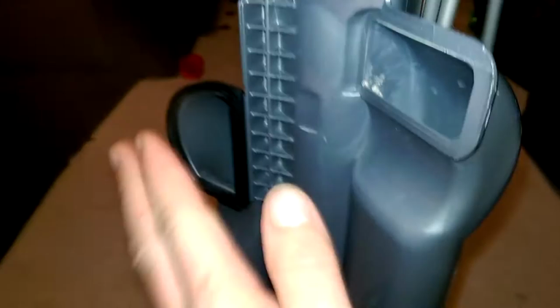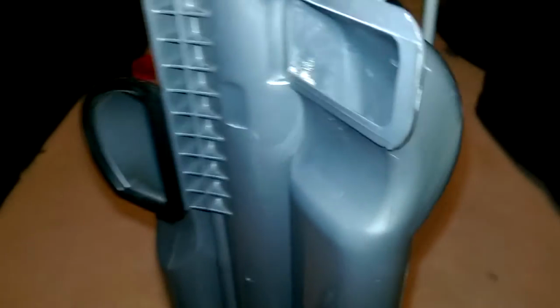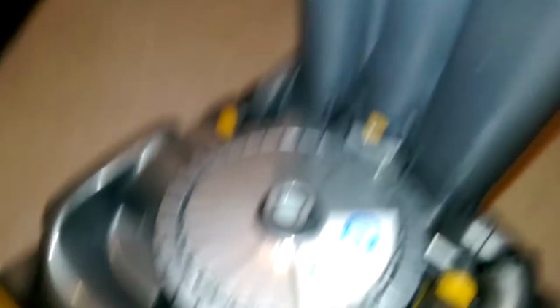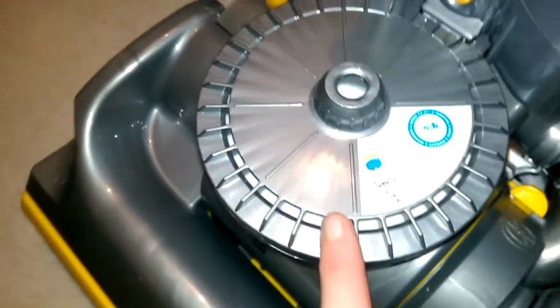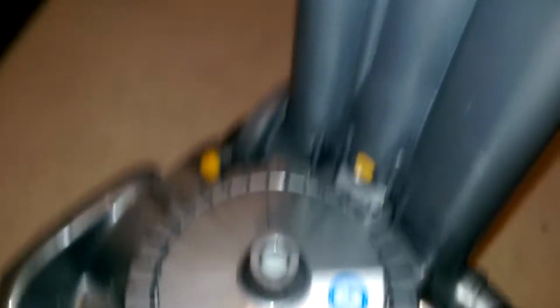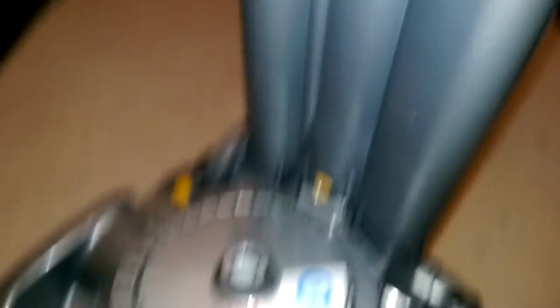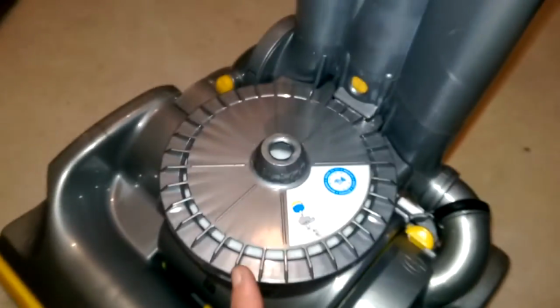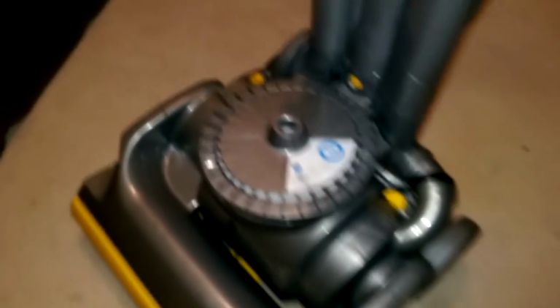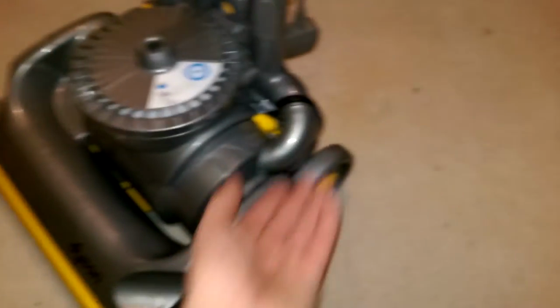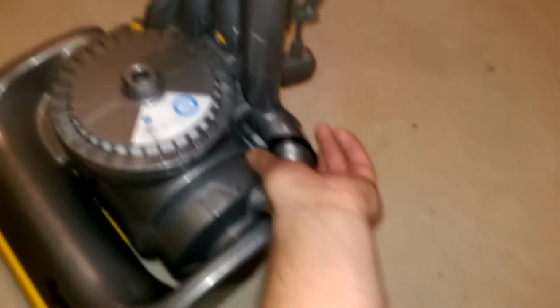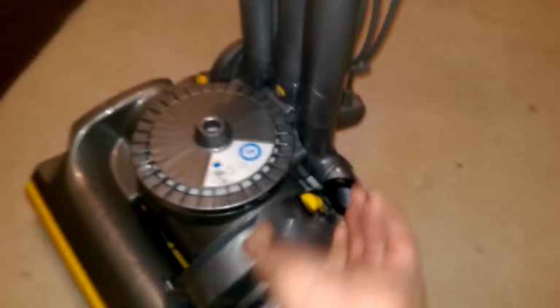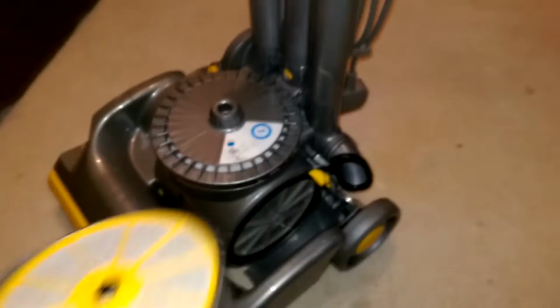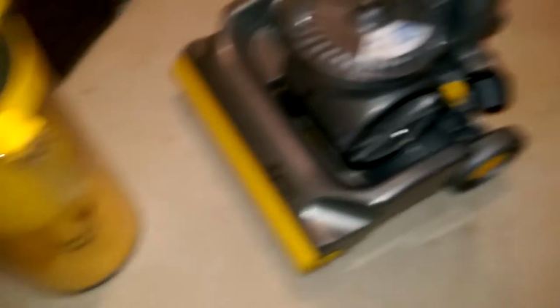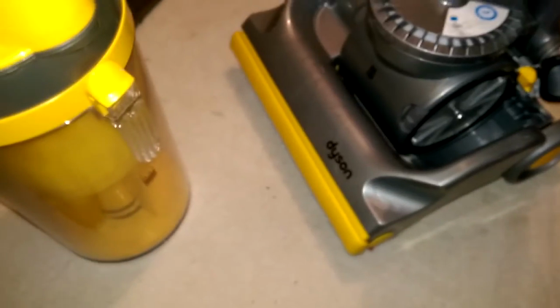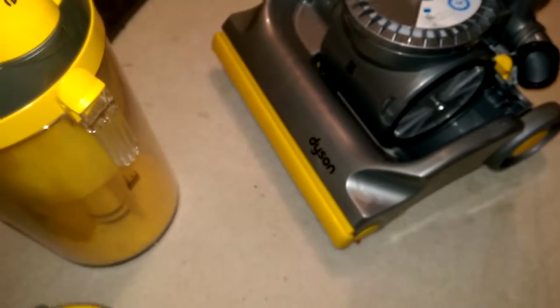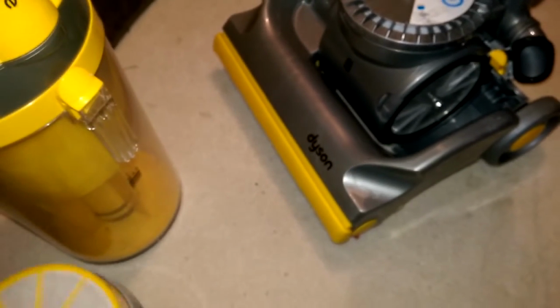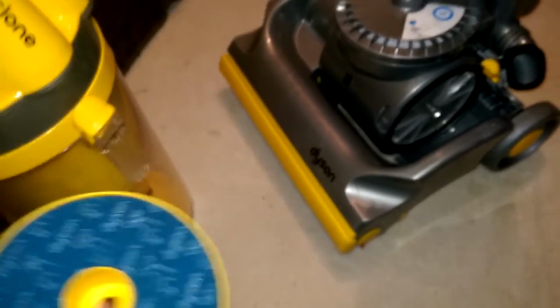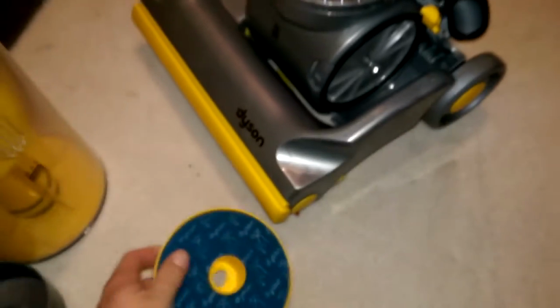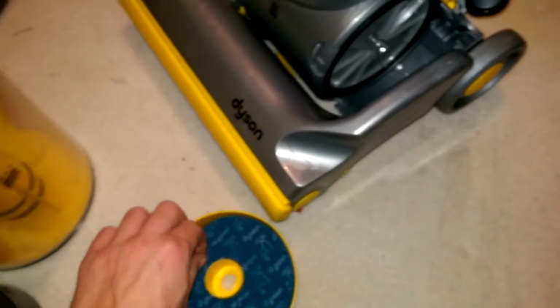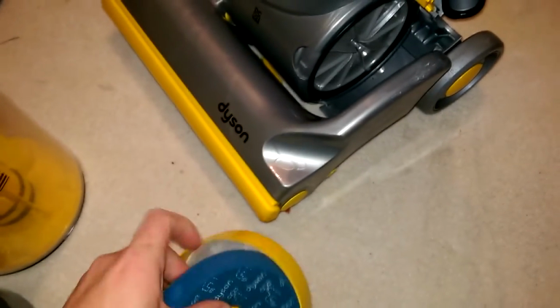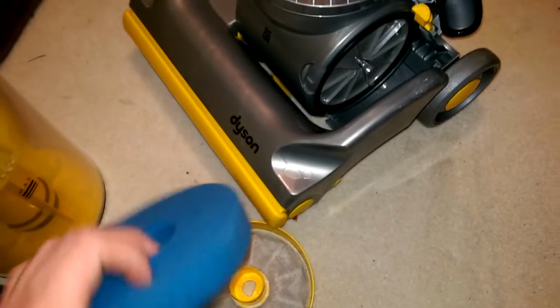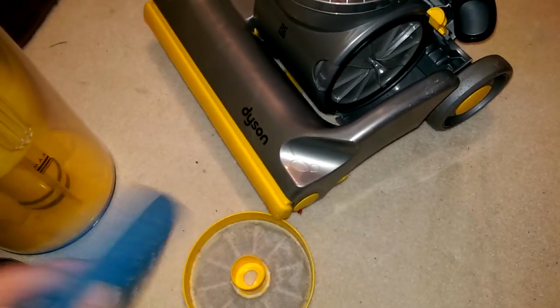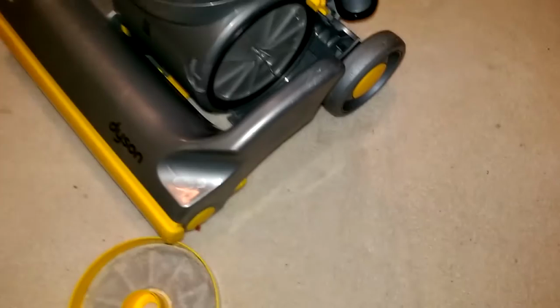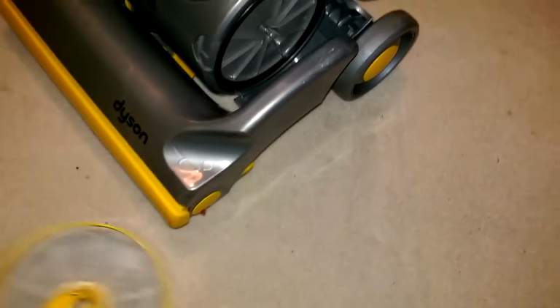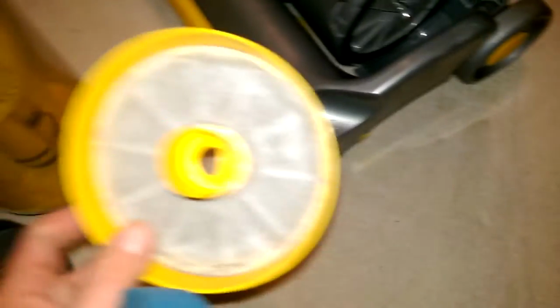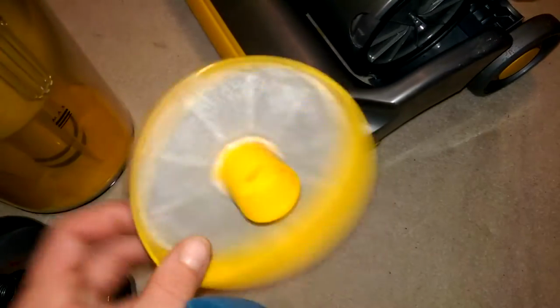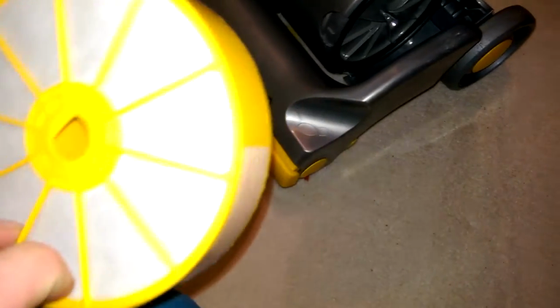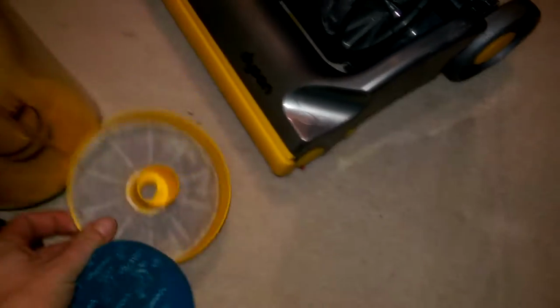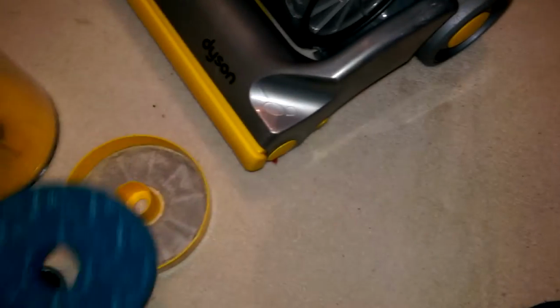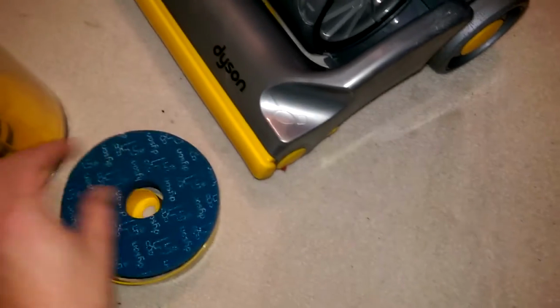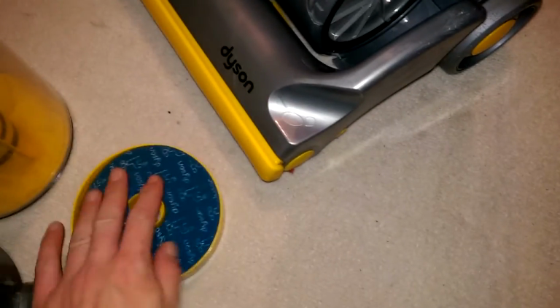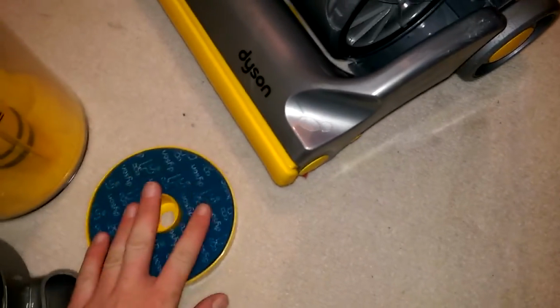Now one will know though — nice new filter with air freshener. Nice washed pre-motor filter. It's fine. No one will look at it, they'll buy it.